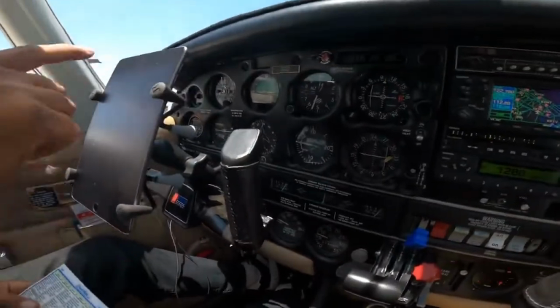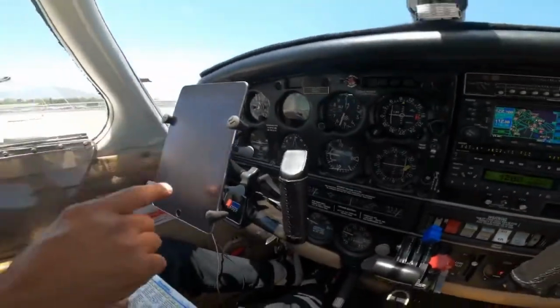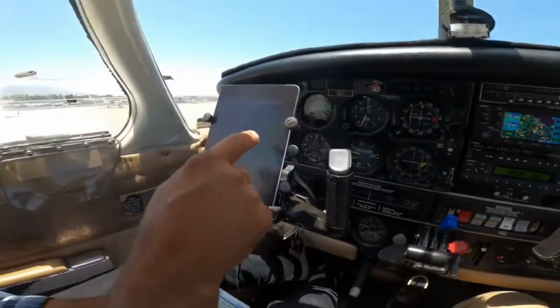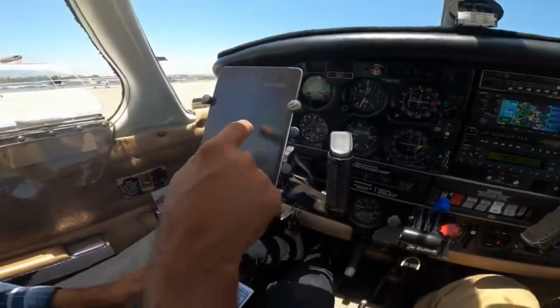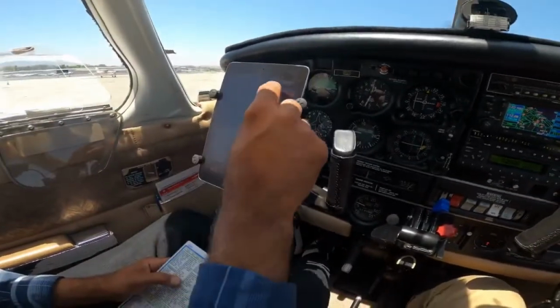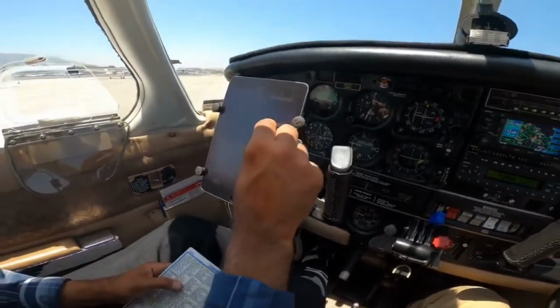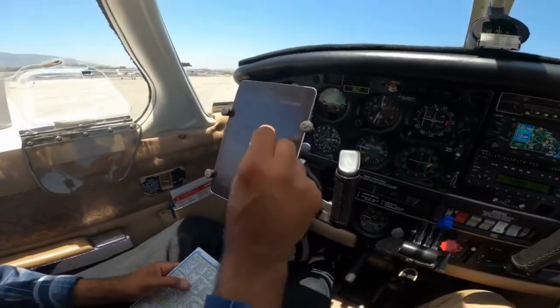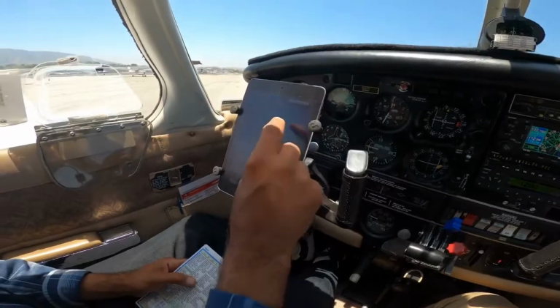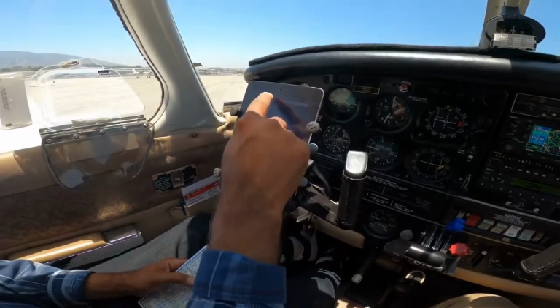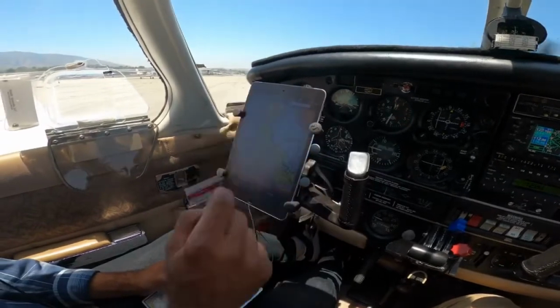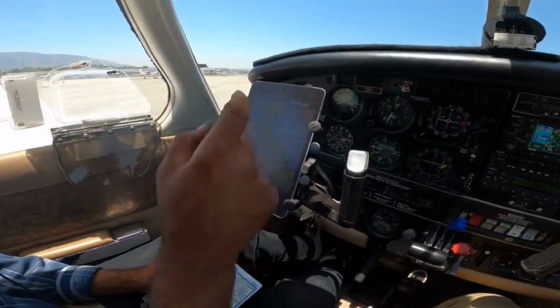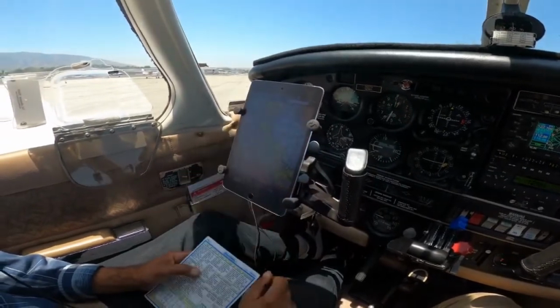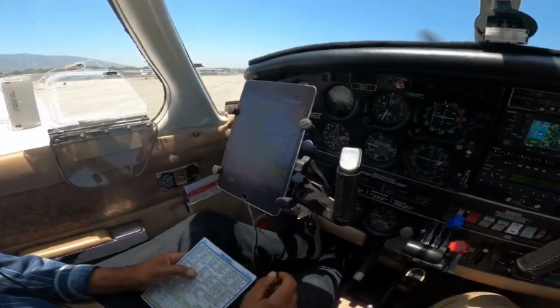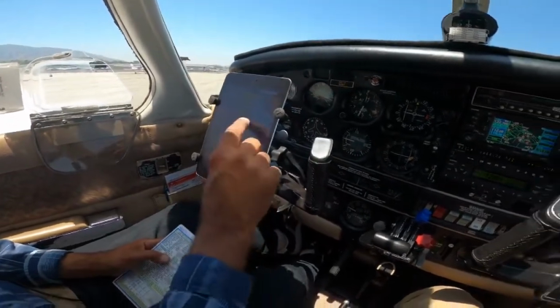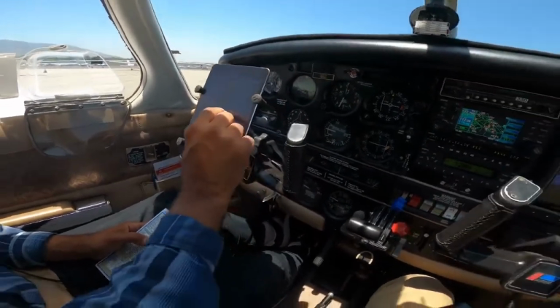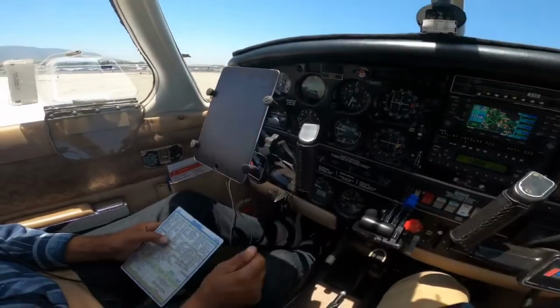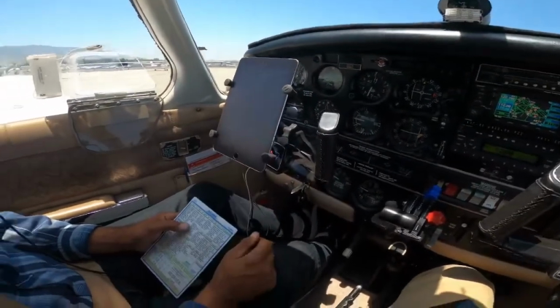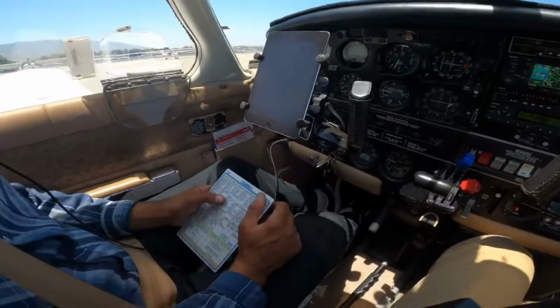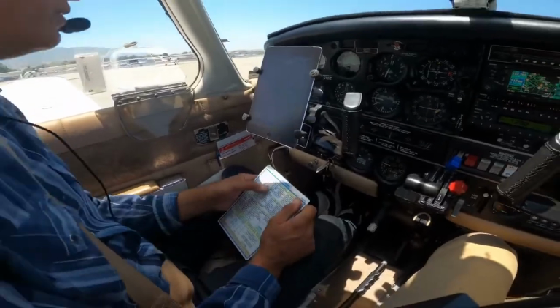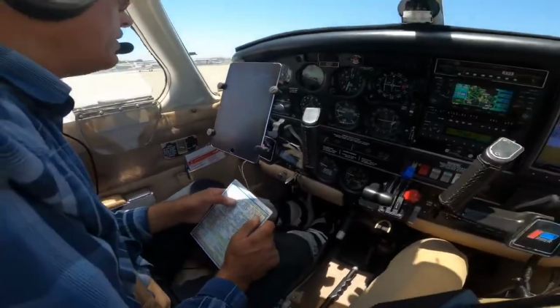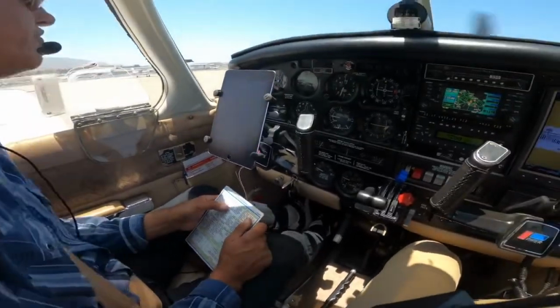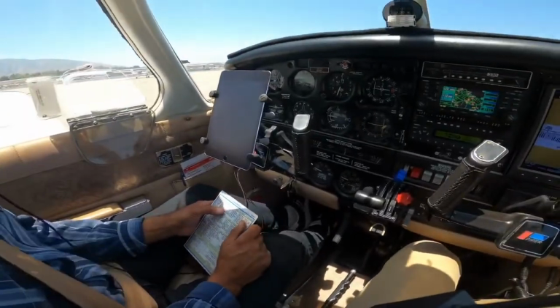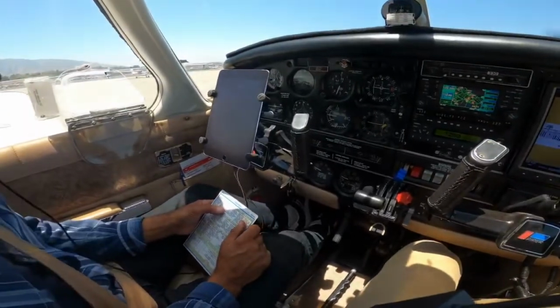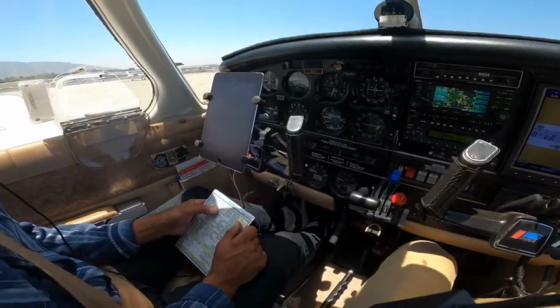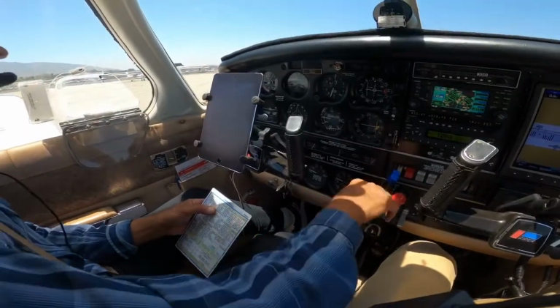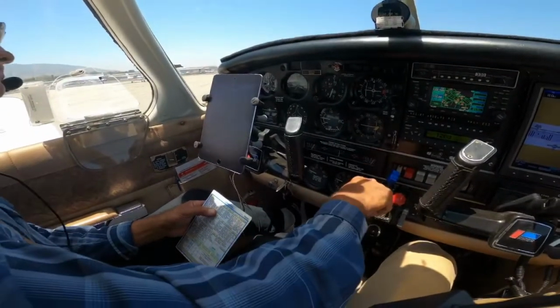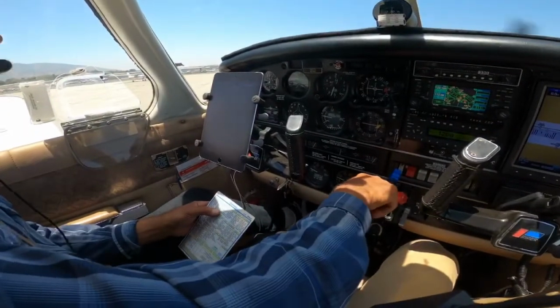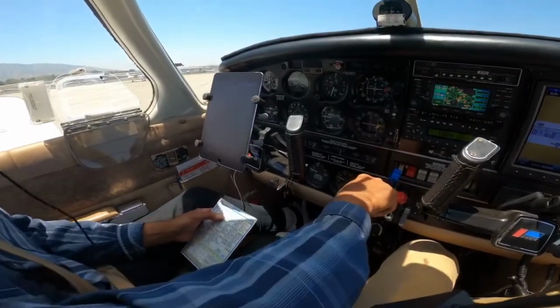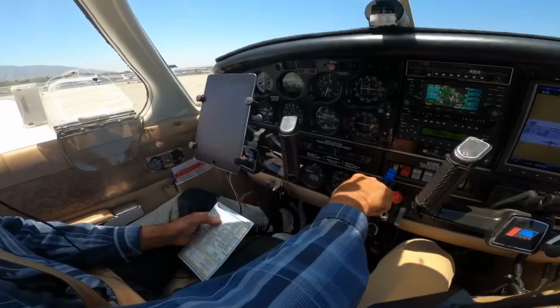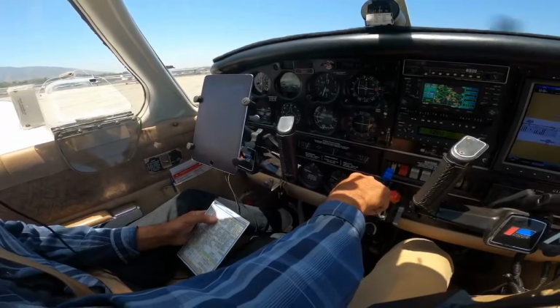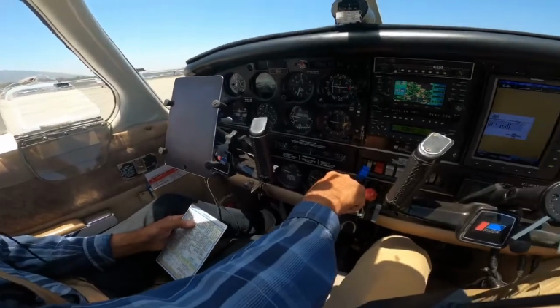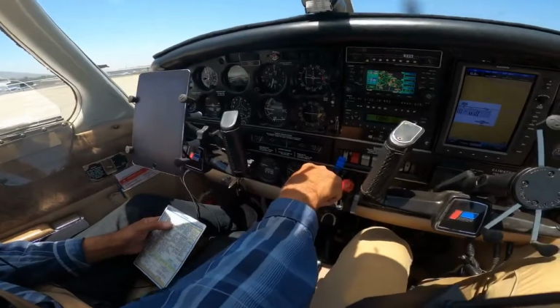I have the flight plan. Looks like we've got Corona traffic. 6905 November crossing midfield runway 25. Engine run-up is done. Cherokee 666 Husky turning left, crossing for left downwind, departing to the south.